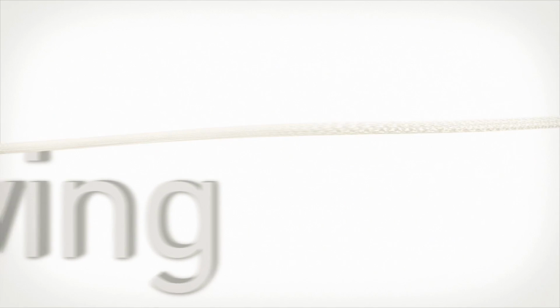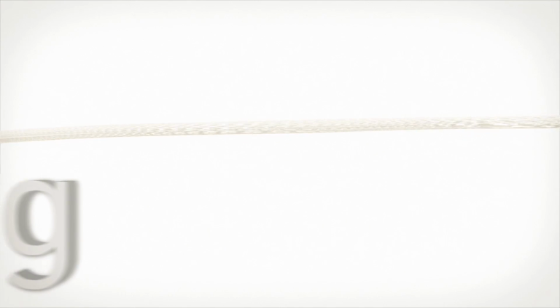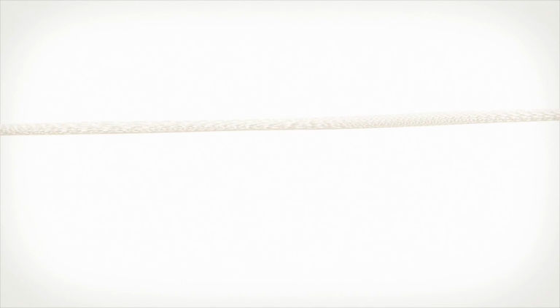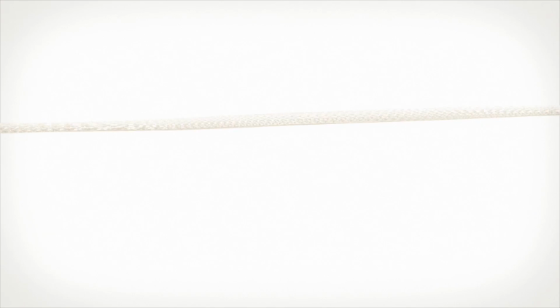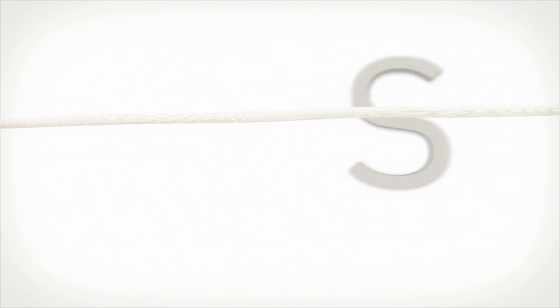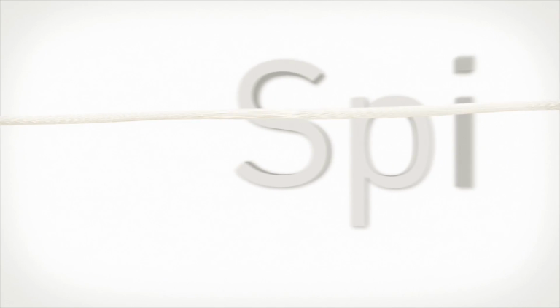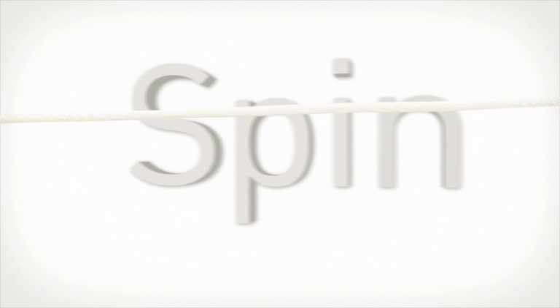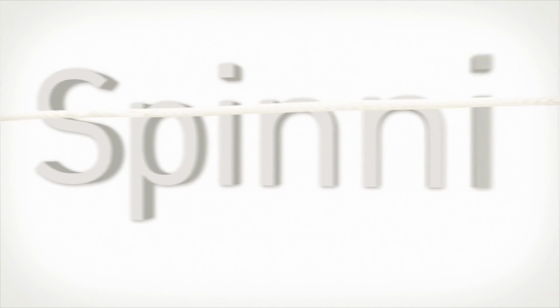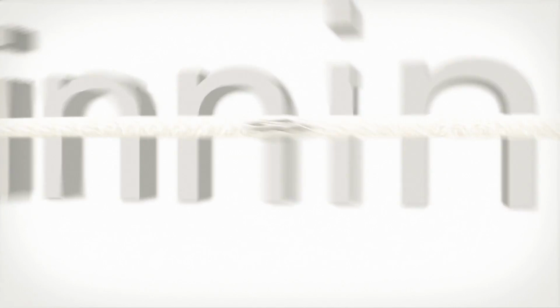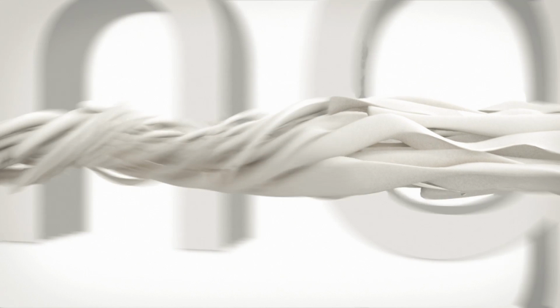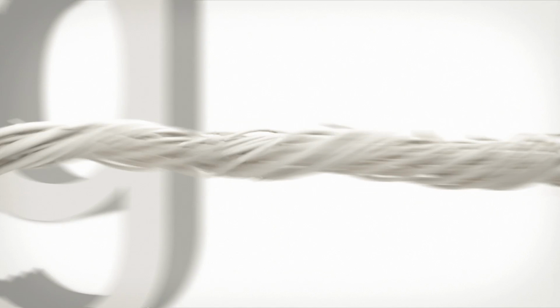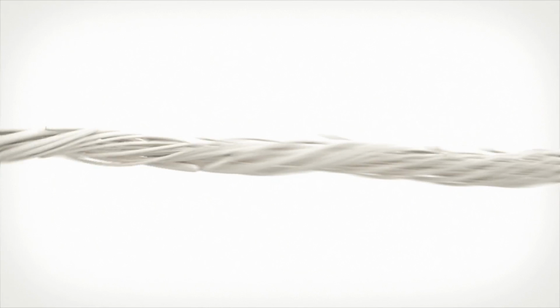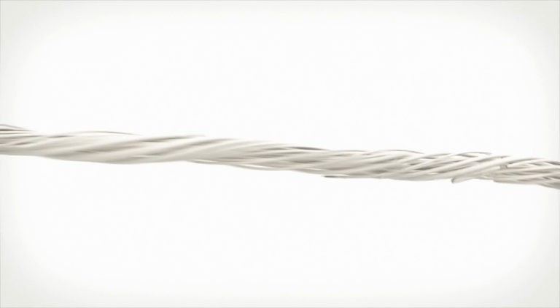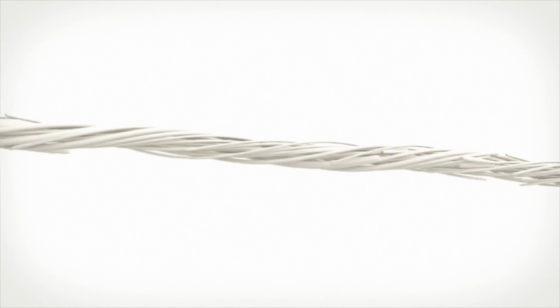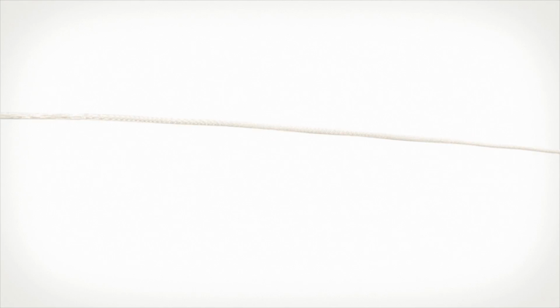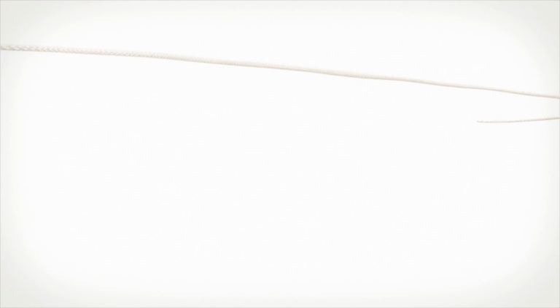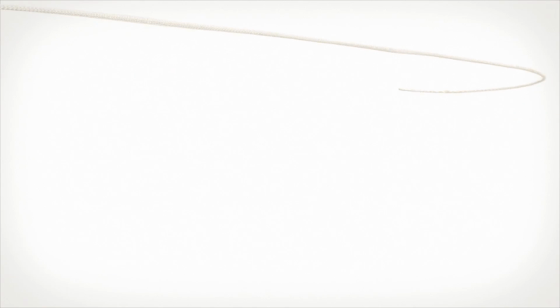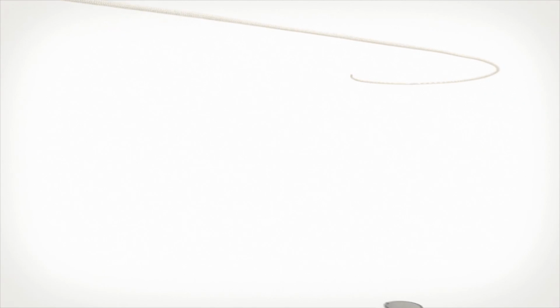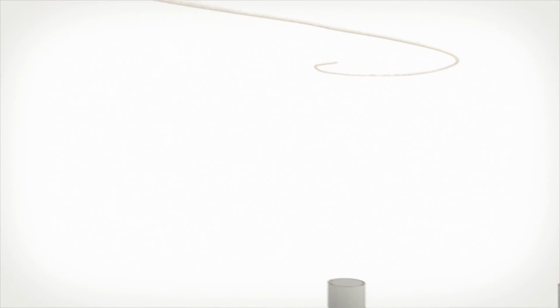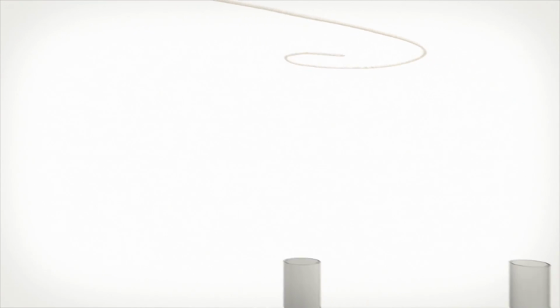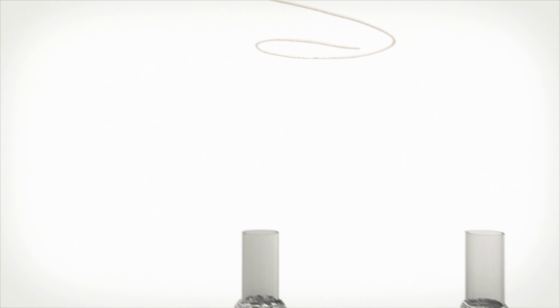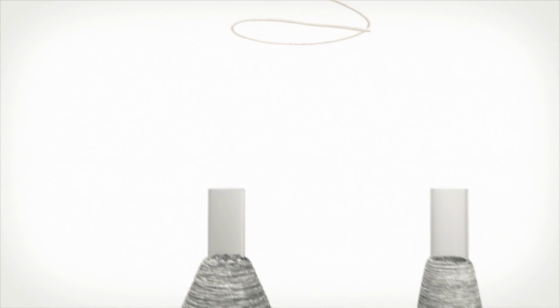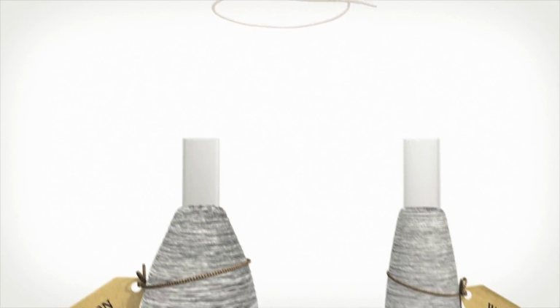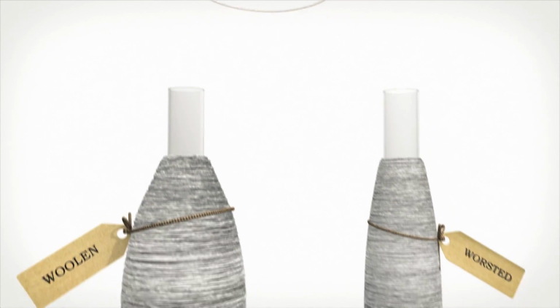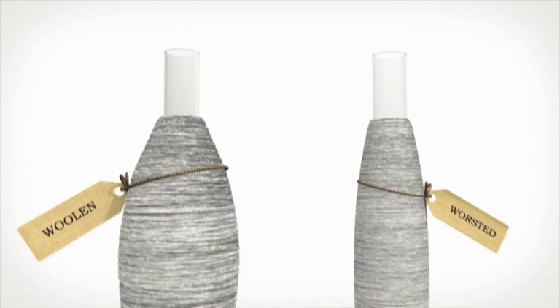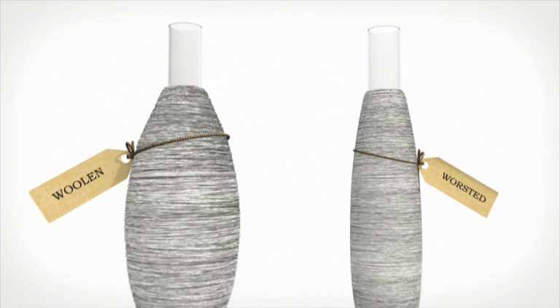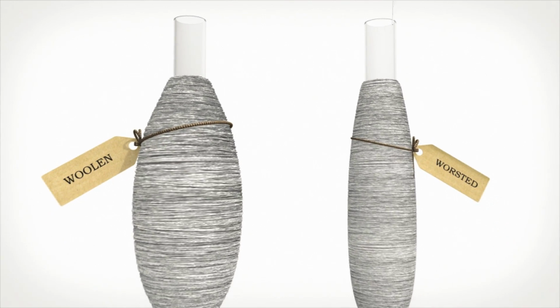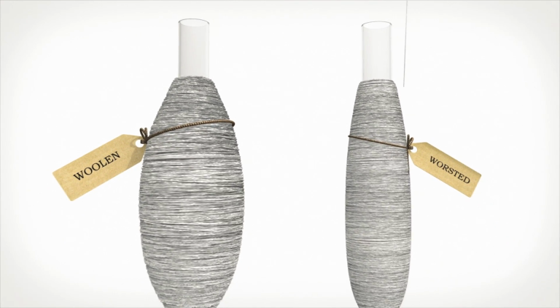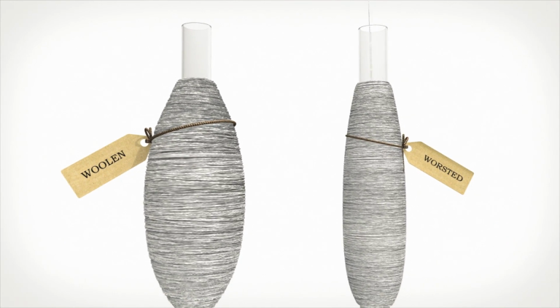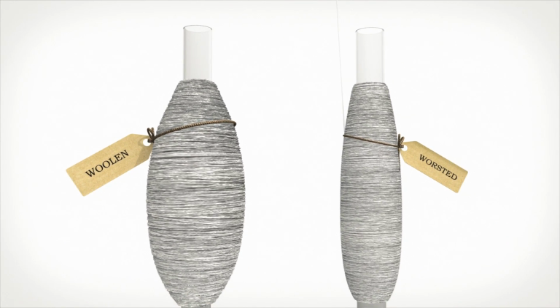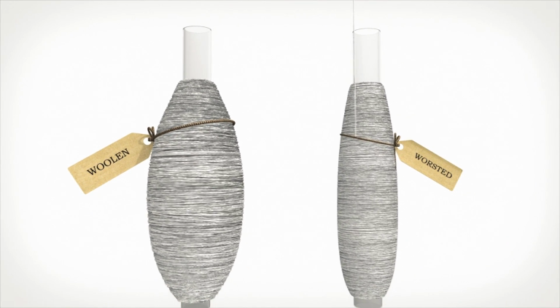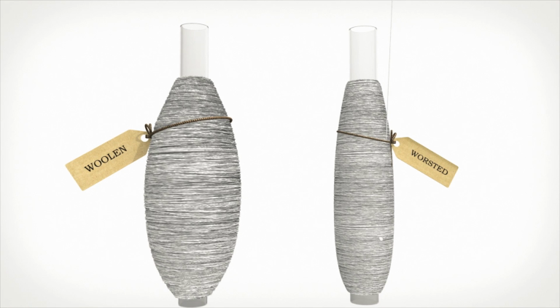The worsted and woolen rovings are spun by applying twist, which binds the fibres together to form continuous and strong yarn. Worsted yarns are fine and smooth, whereas woolen yarns have more texture and bulk.